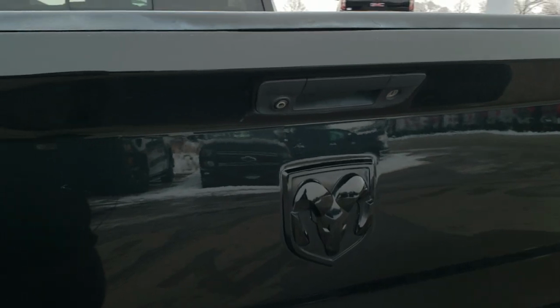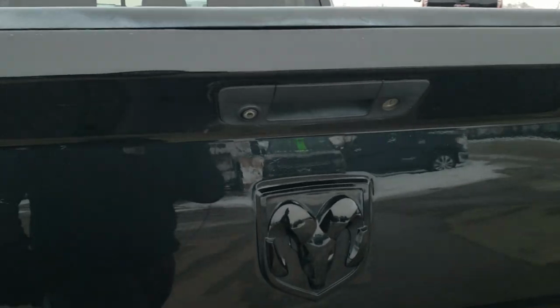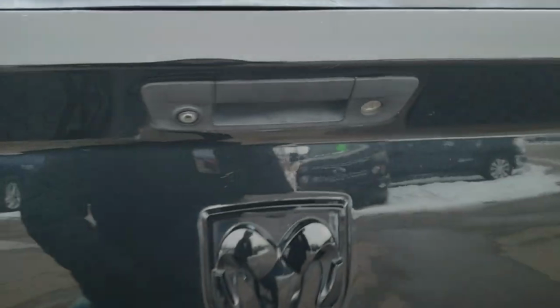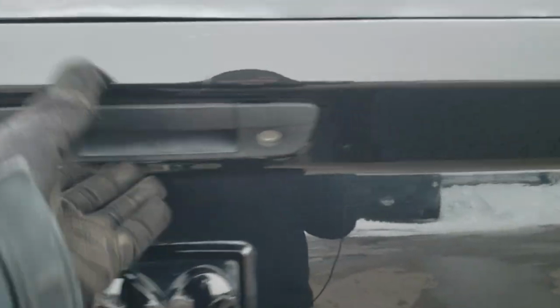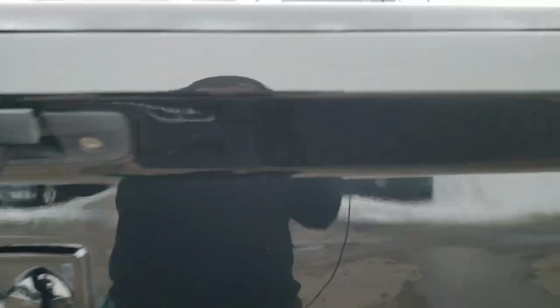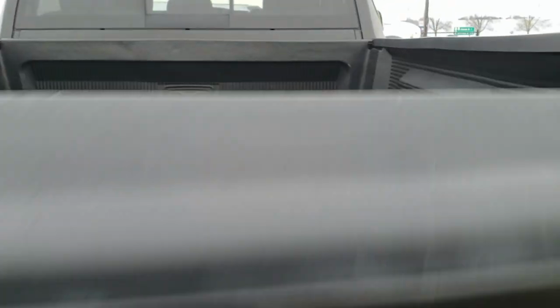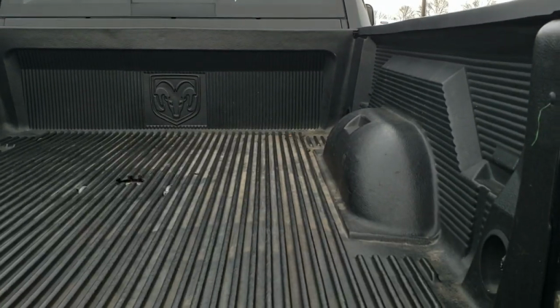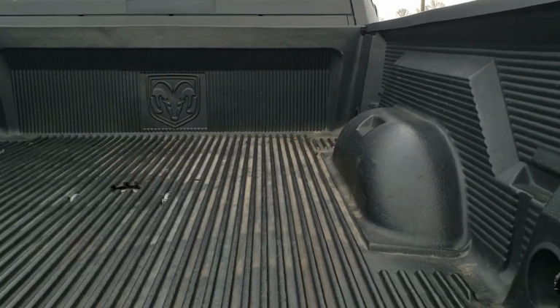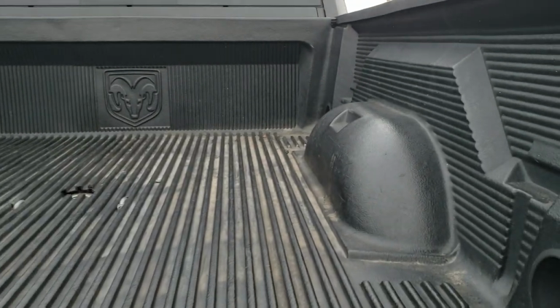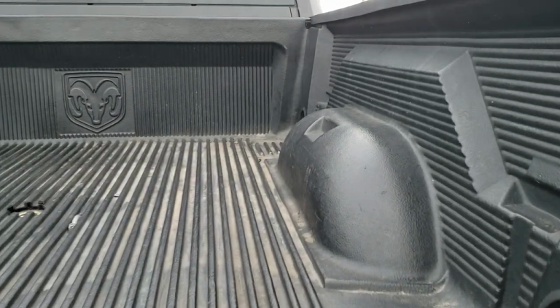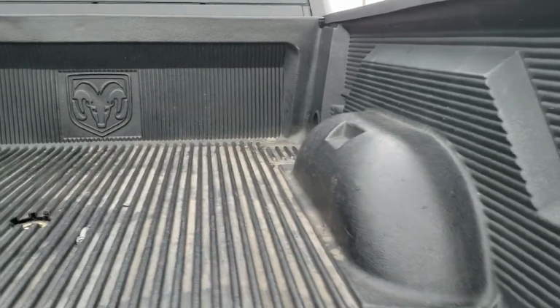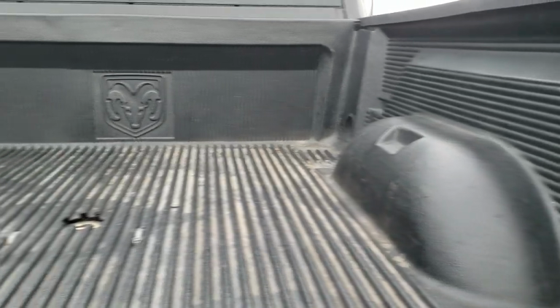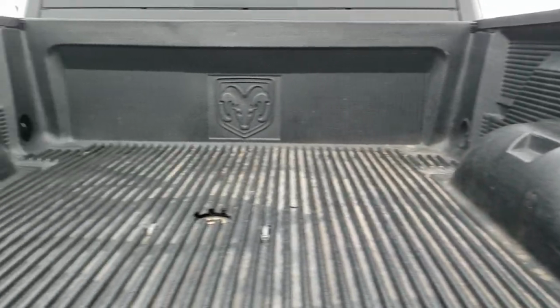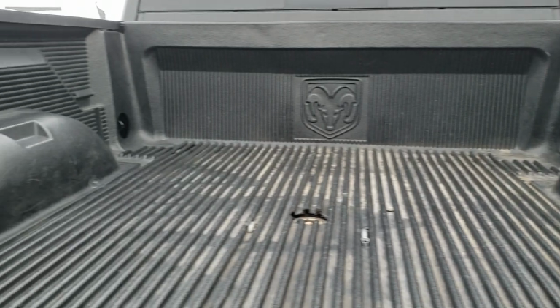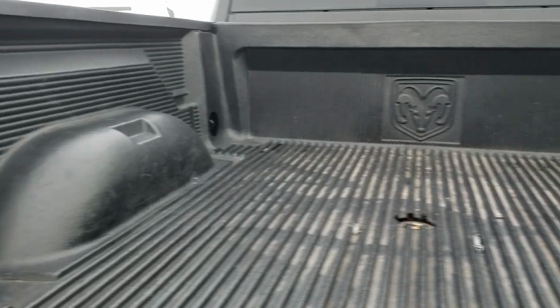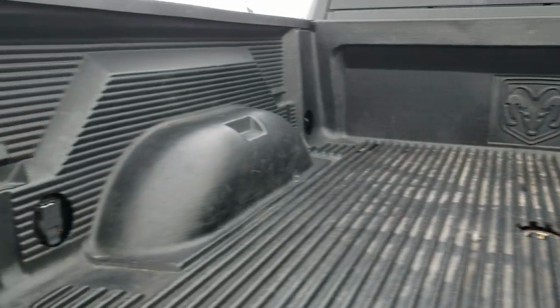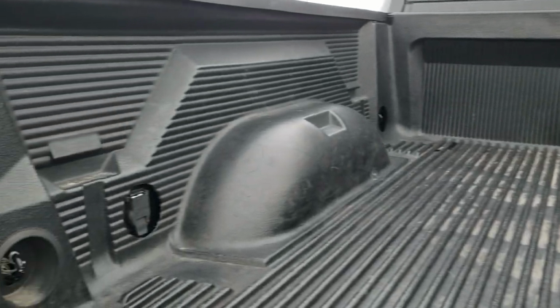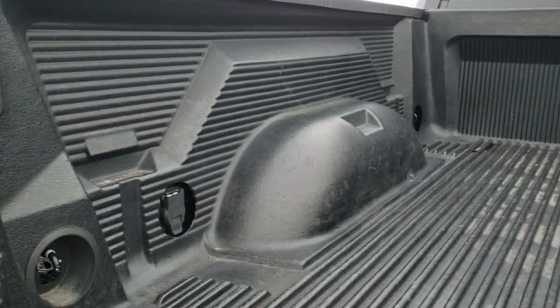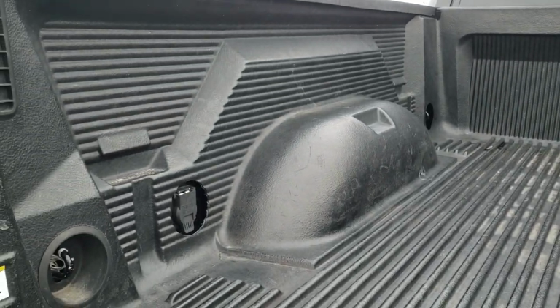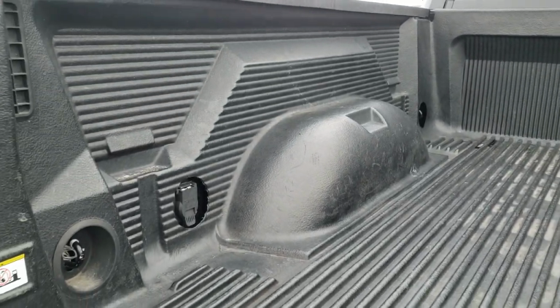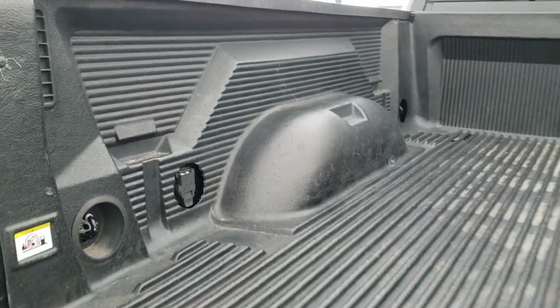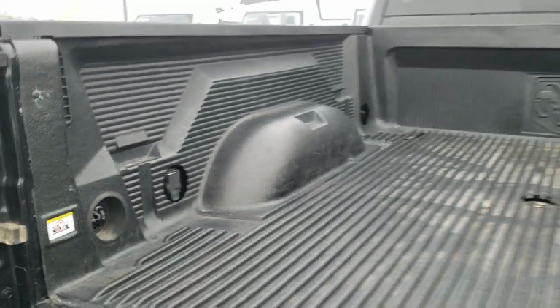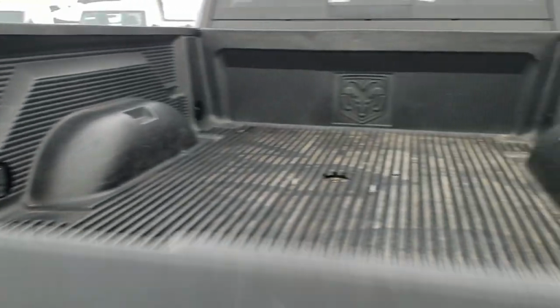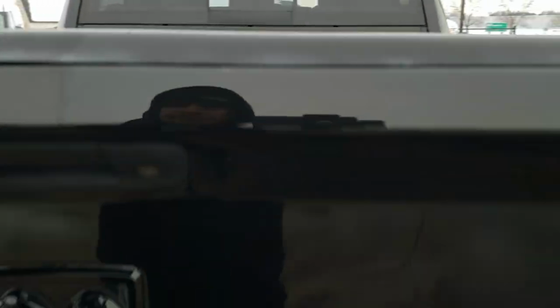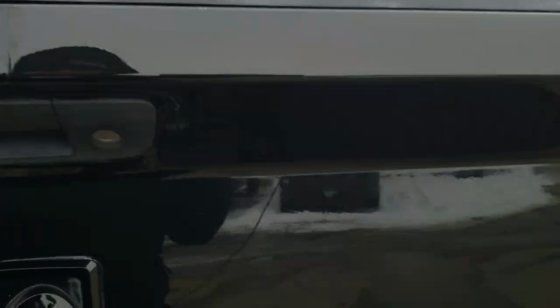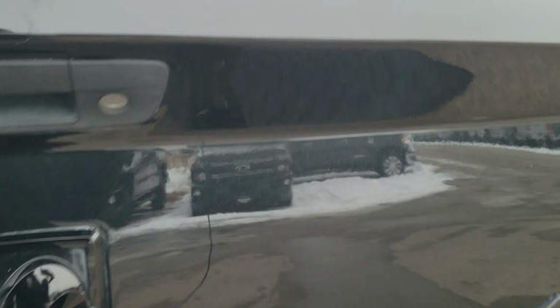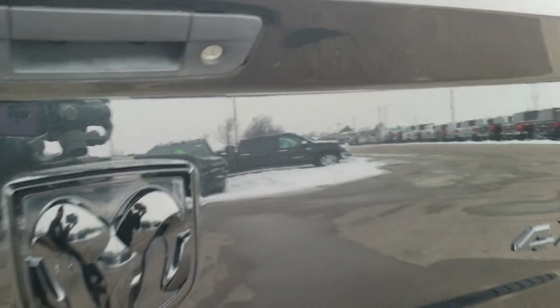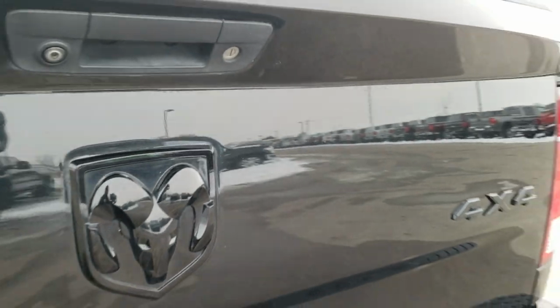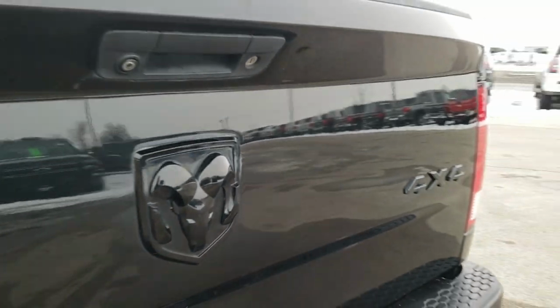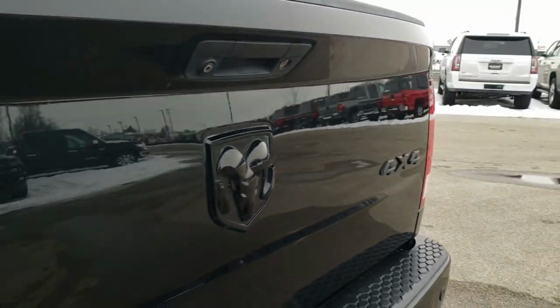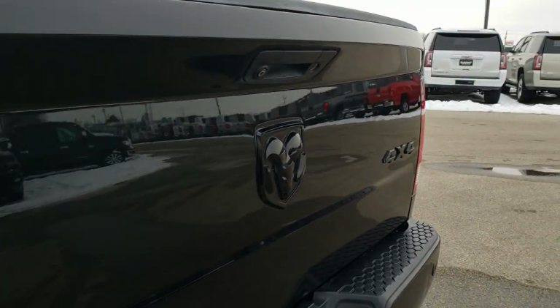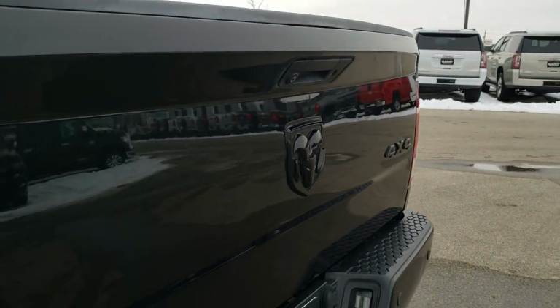Has the backup camera, locking tailgate, a drop-in bed liner, gooseneck hitch, and seven-pin wiring. The tailgate is in pretty nice condition.